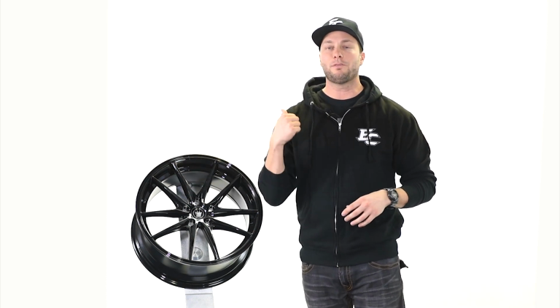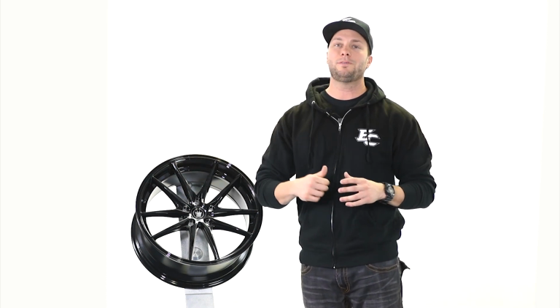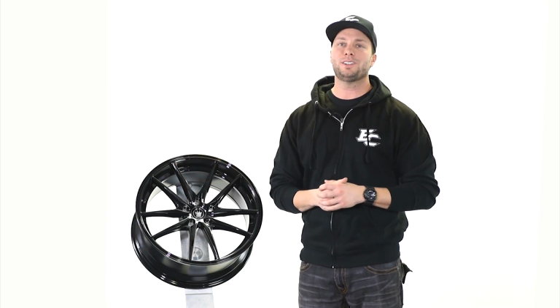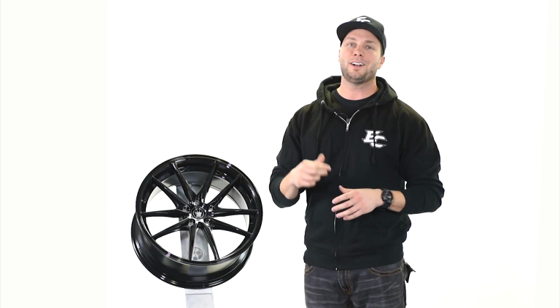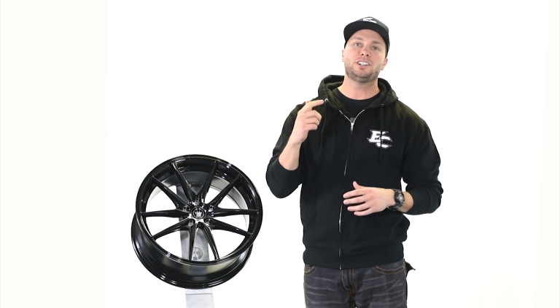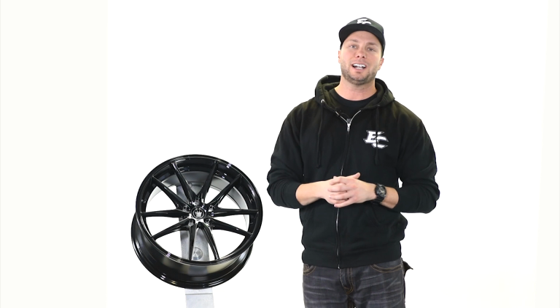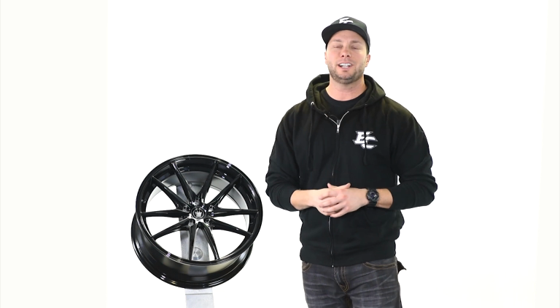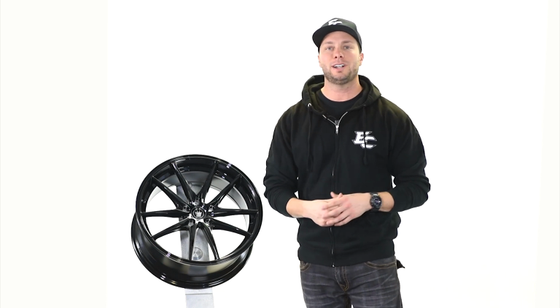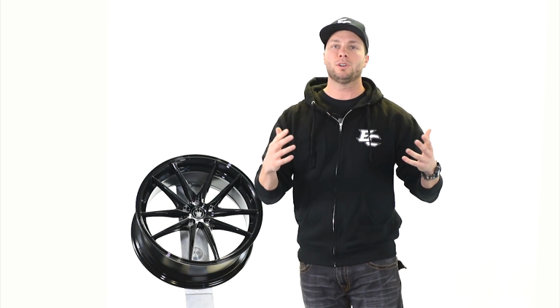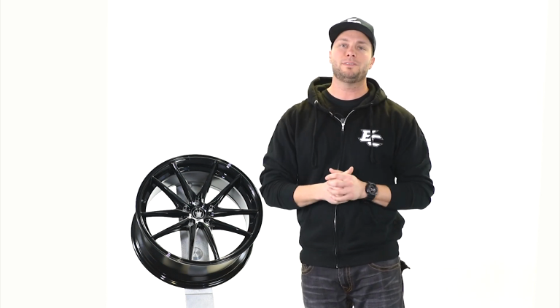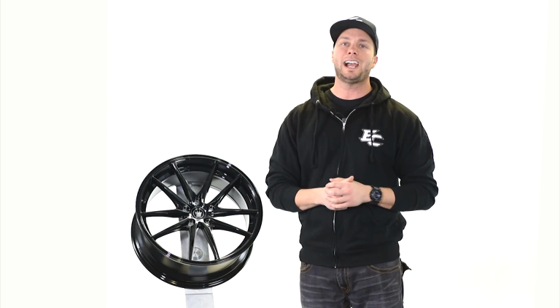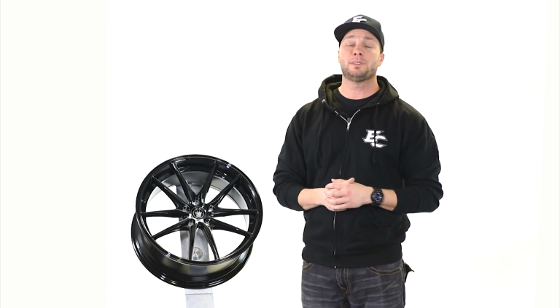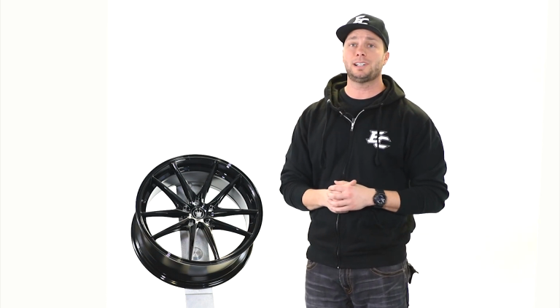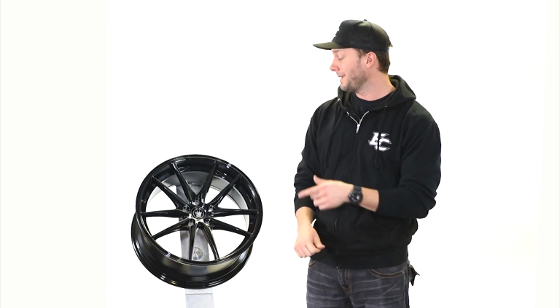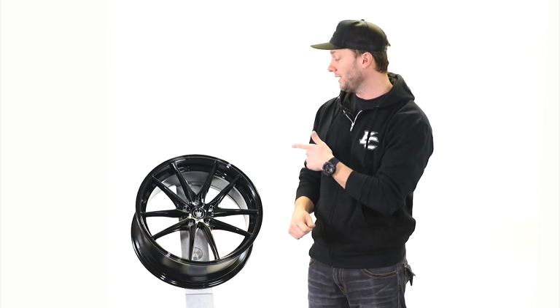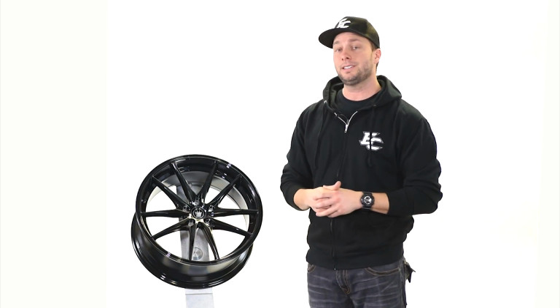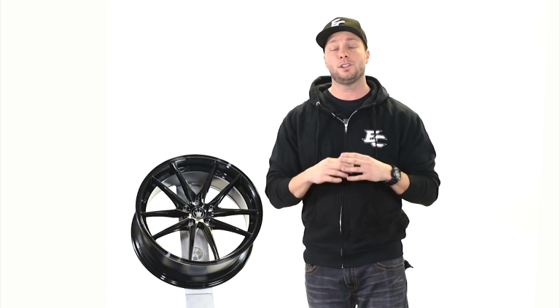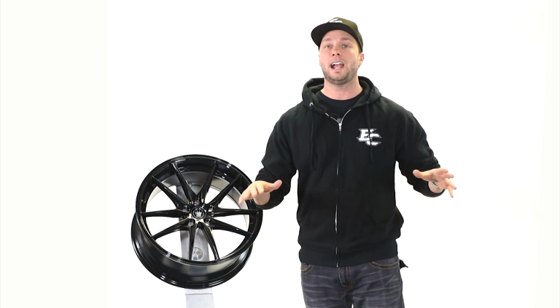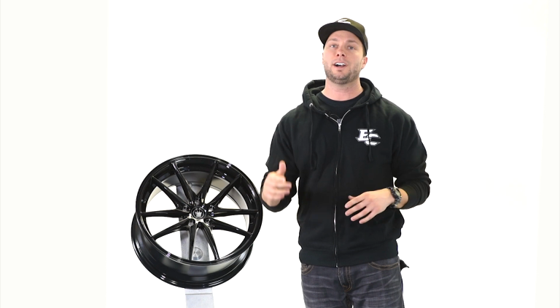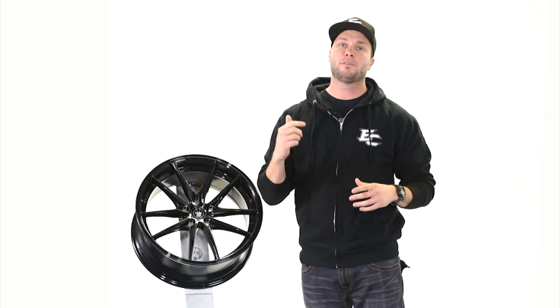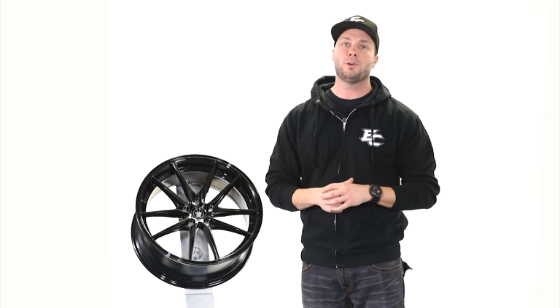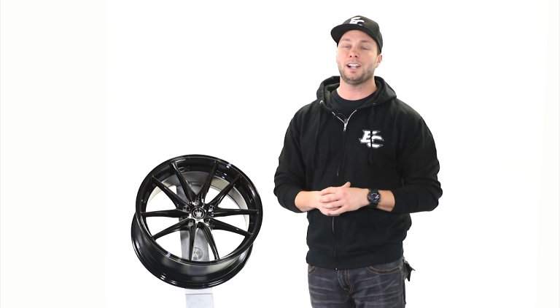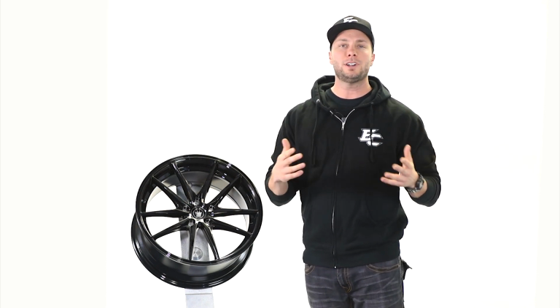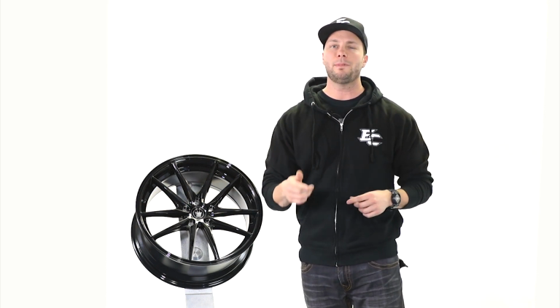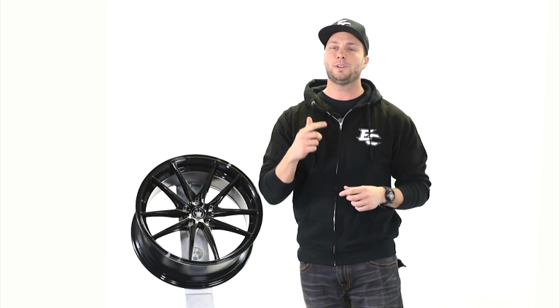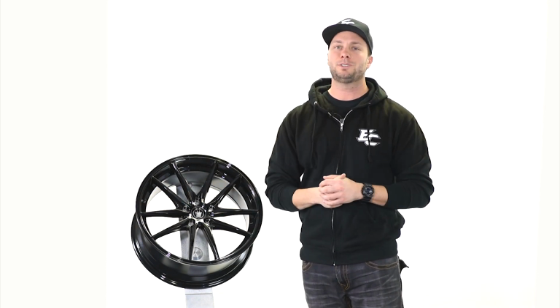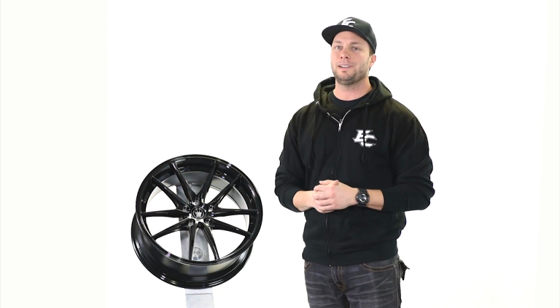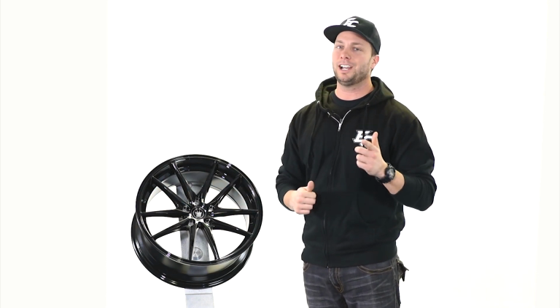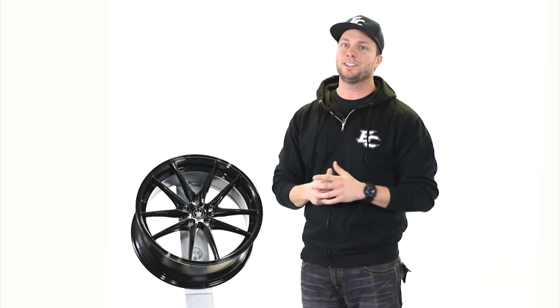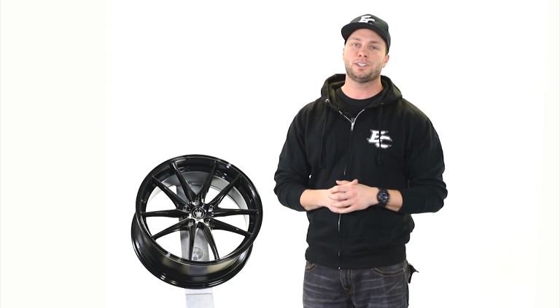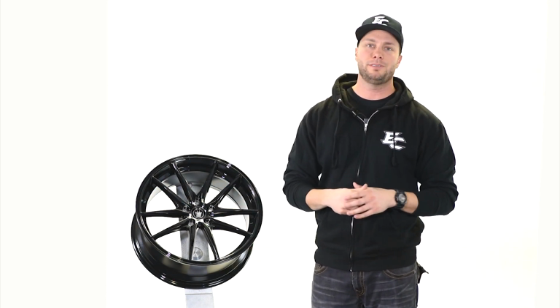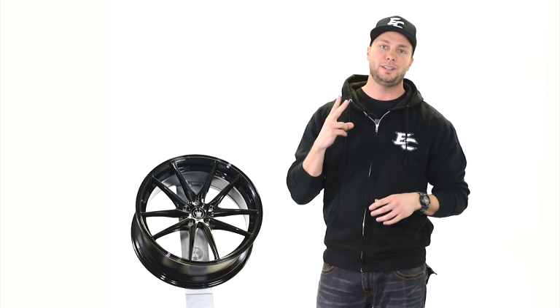For more information on this style, check out the link in the description or visit us at ExtremeCustoms.com. You can find this style along with everything else from the Koenig lineup. Drop a comment, don't forget to subscribe, and we'll catch you guys on the next wheel review. Peace.